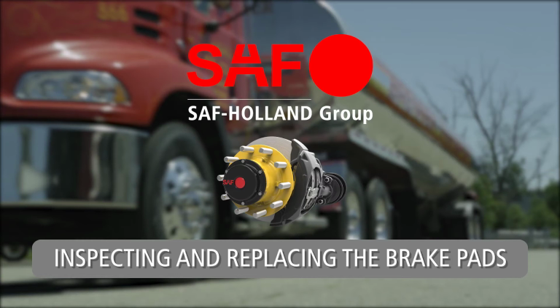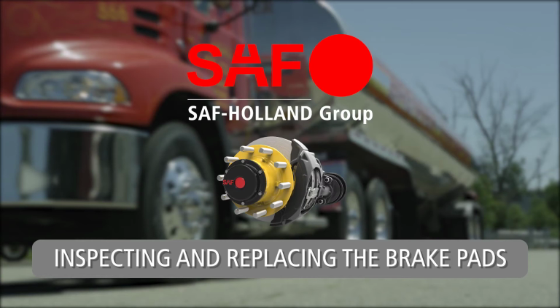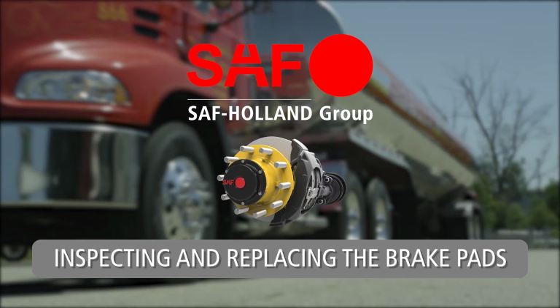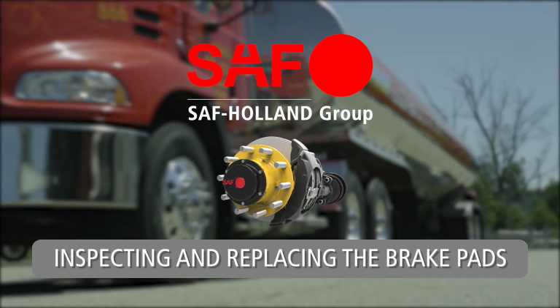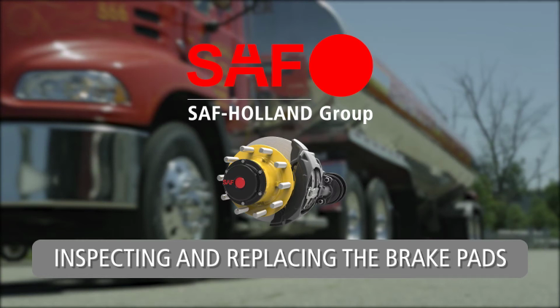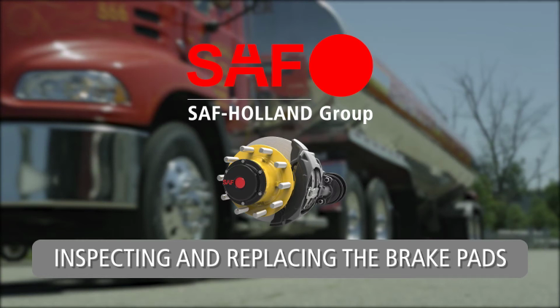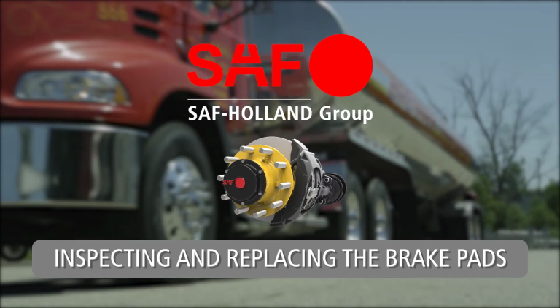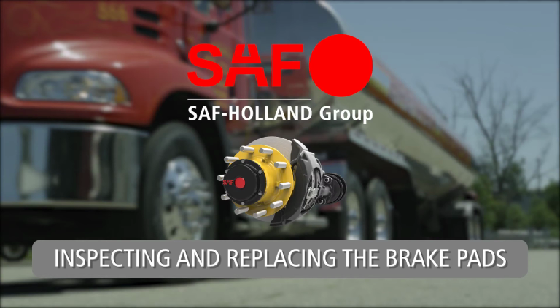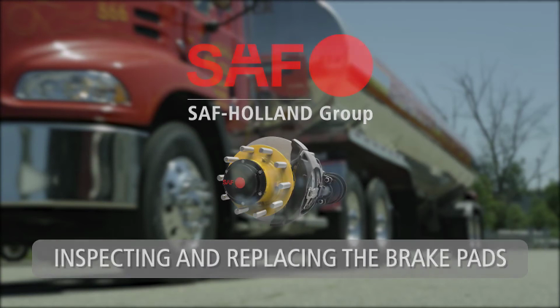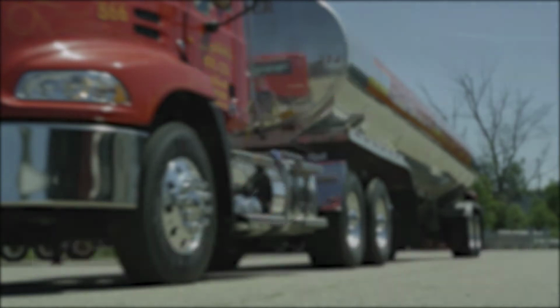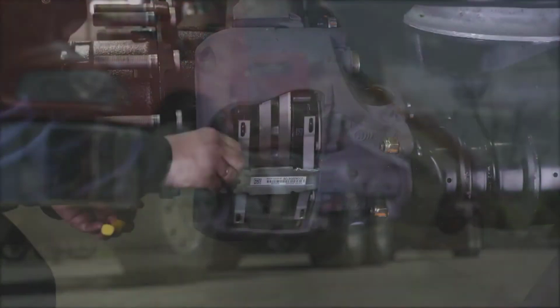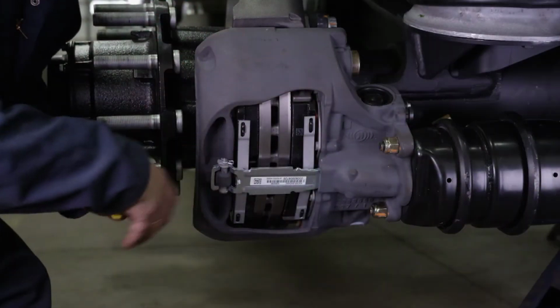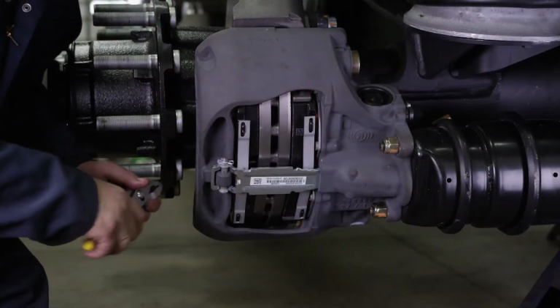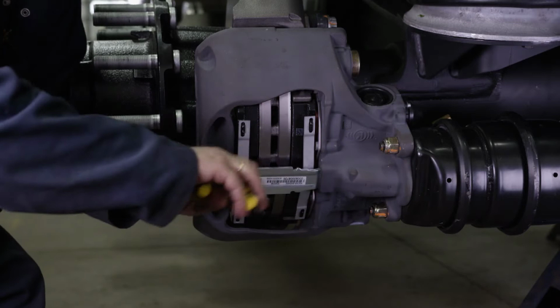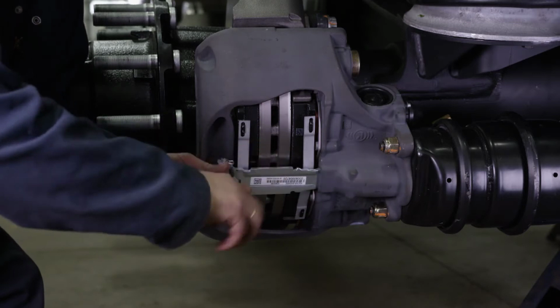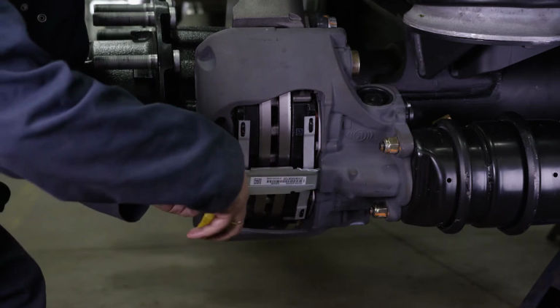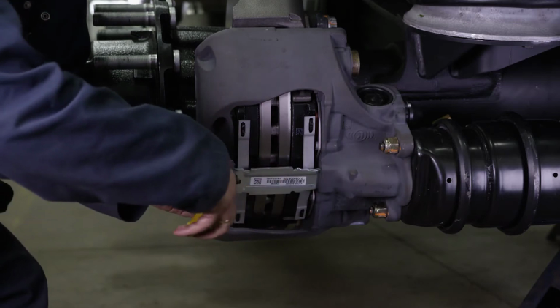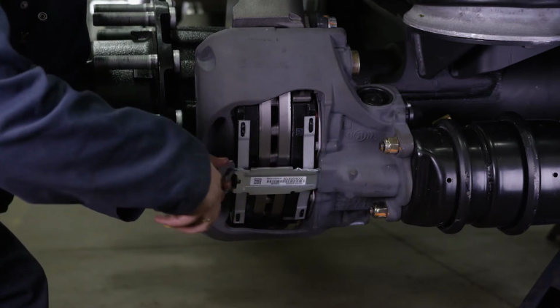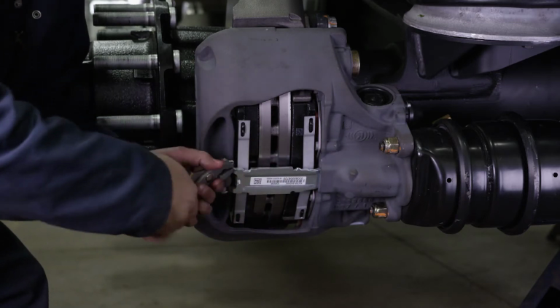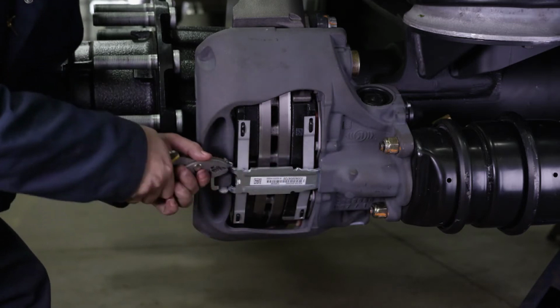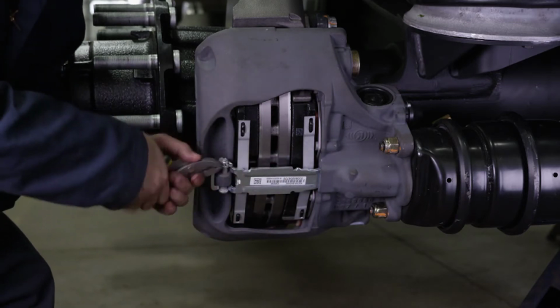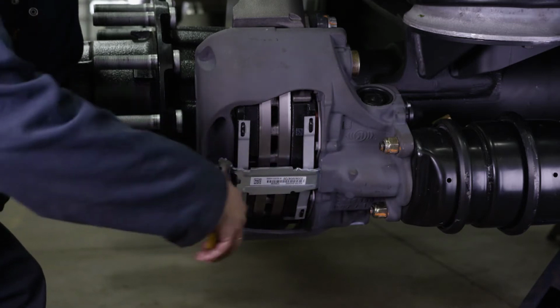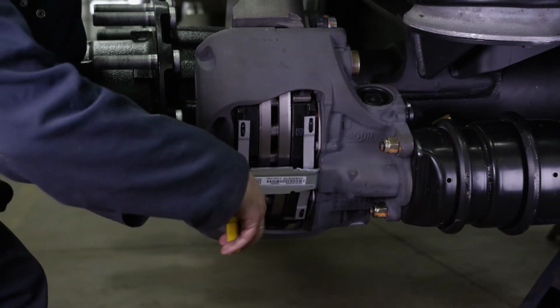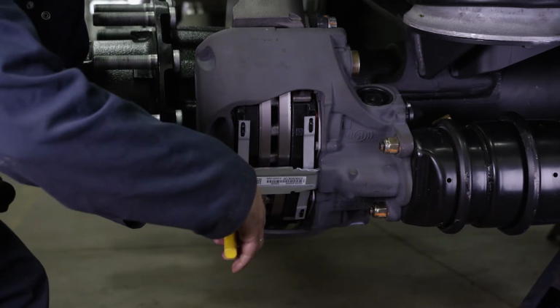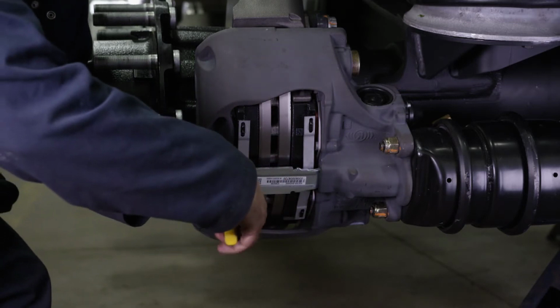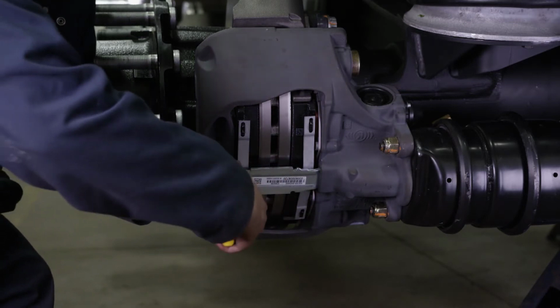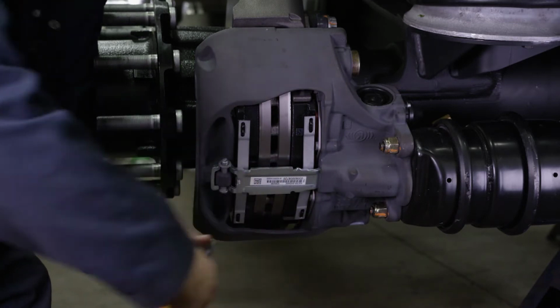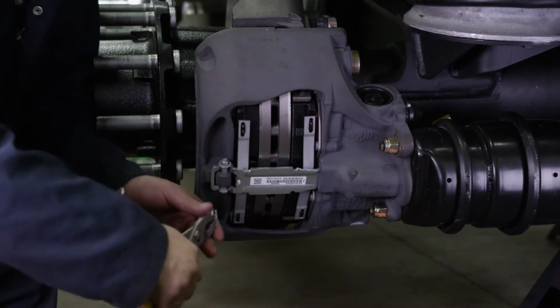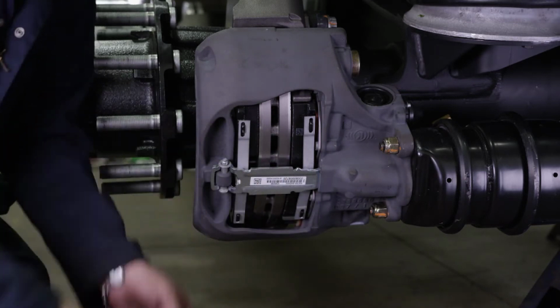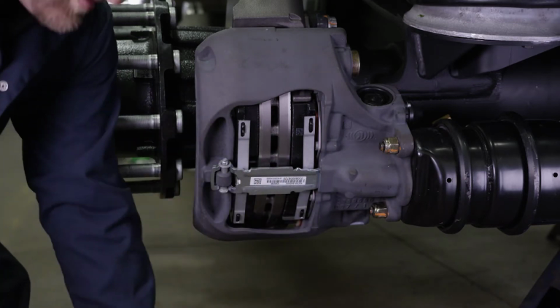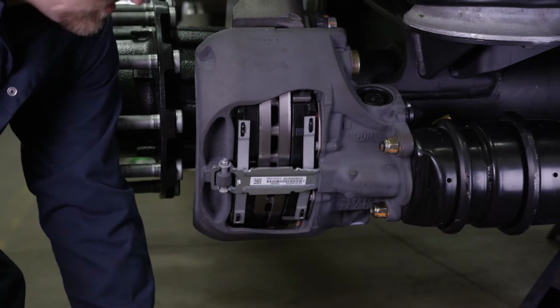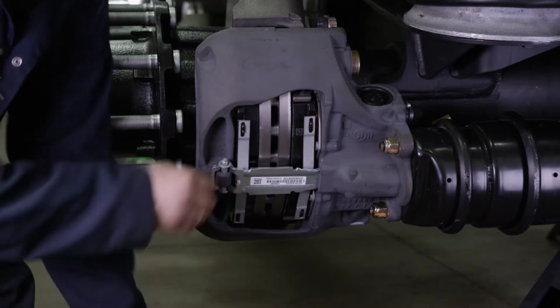Inspecting and replacing the brake pads. To inspect the brake pads, they must be removed. Start by removing the spring clip cotter pin, washer, and pad retainer pin.